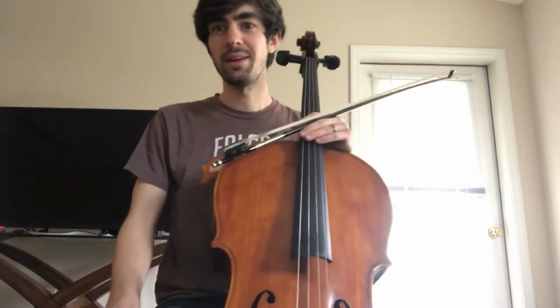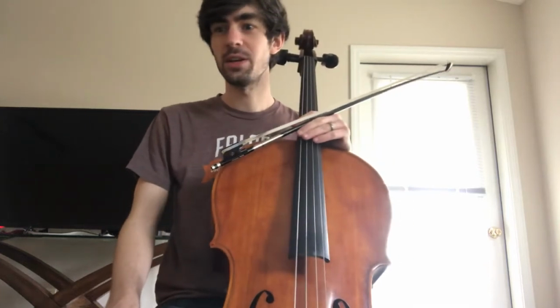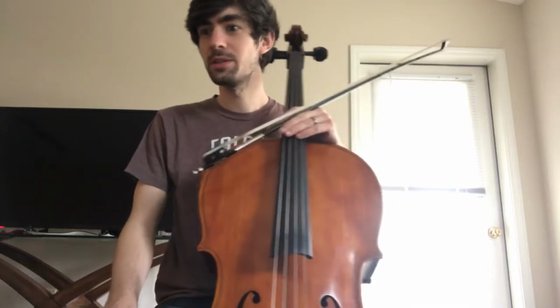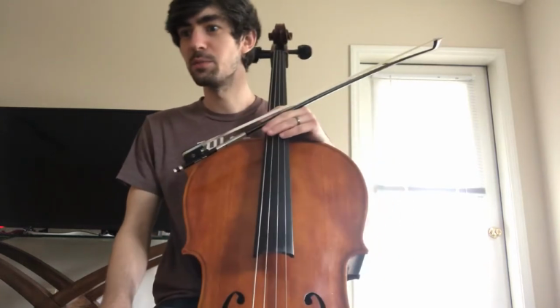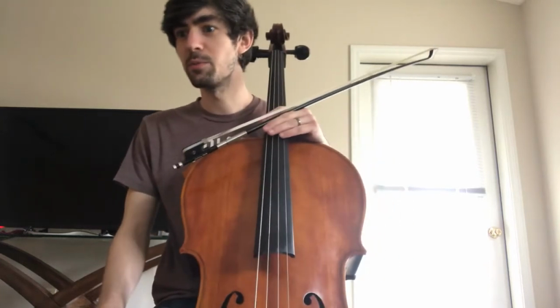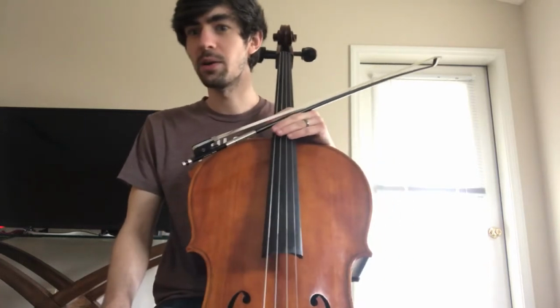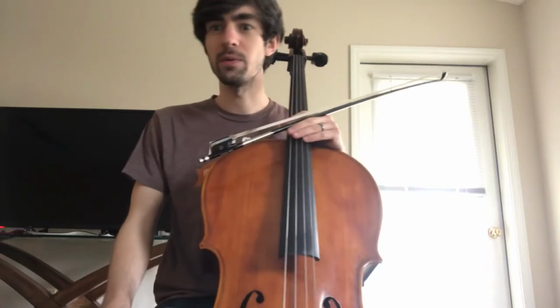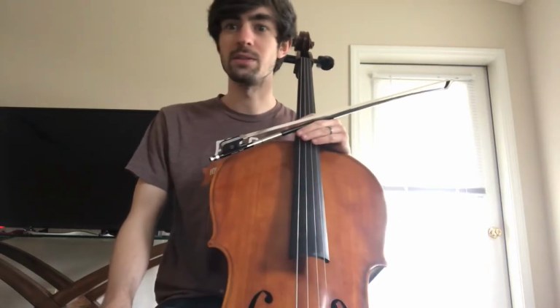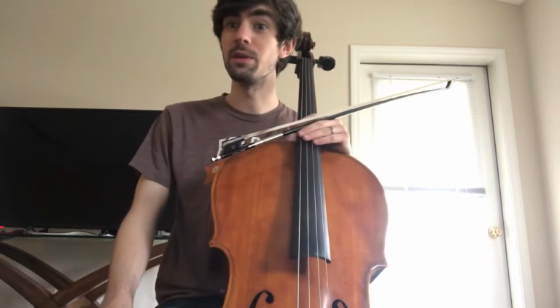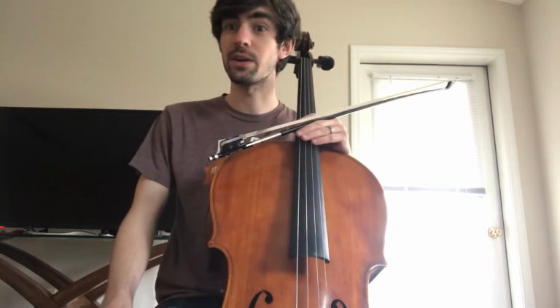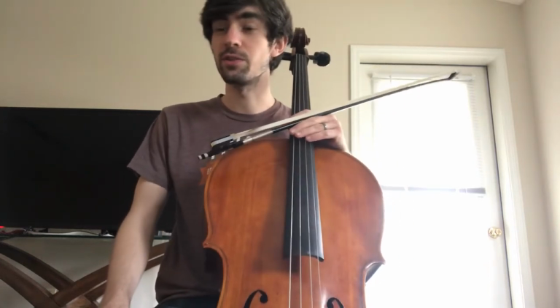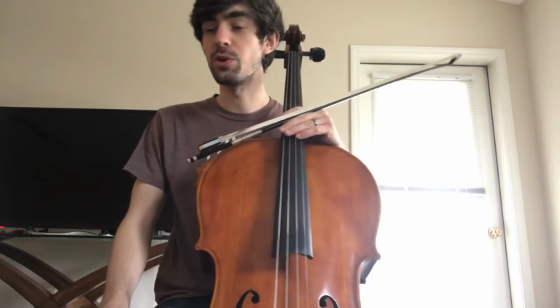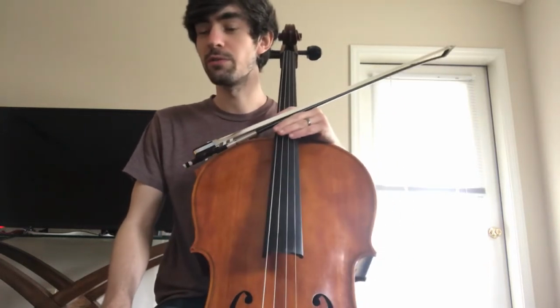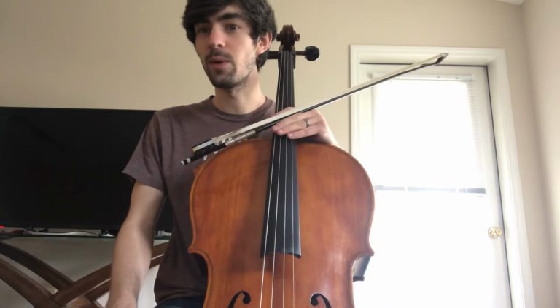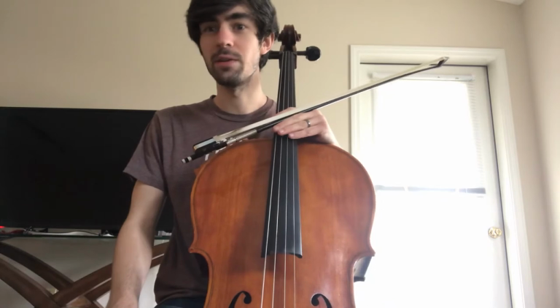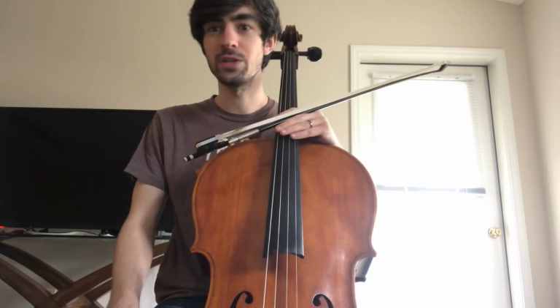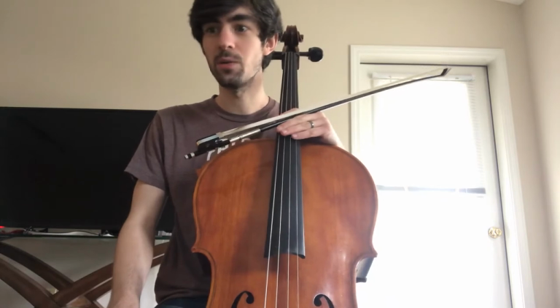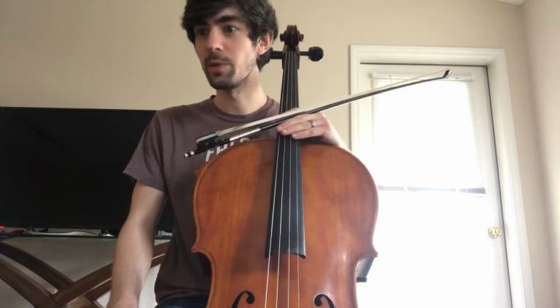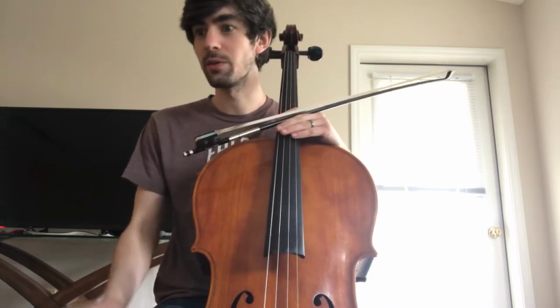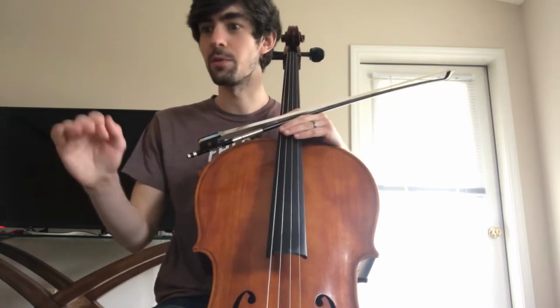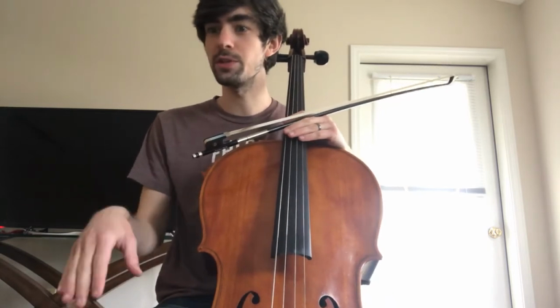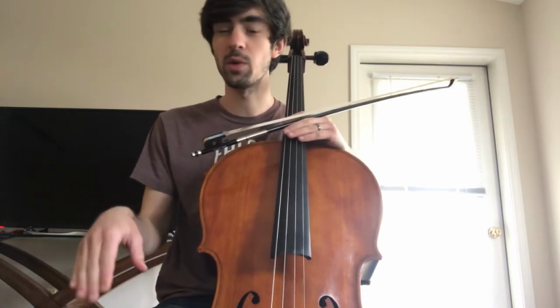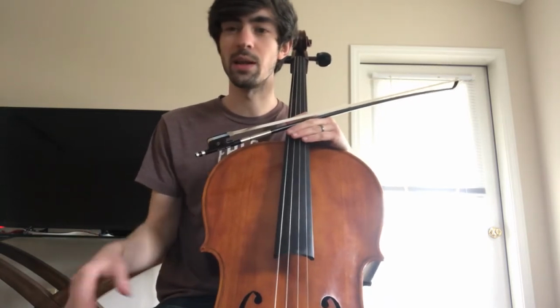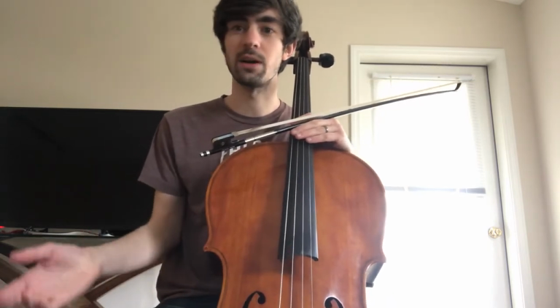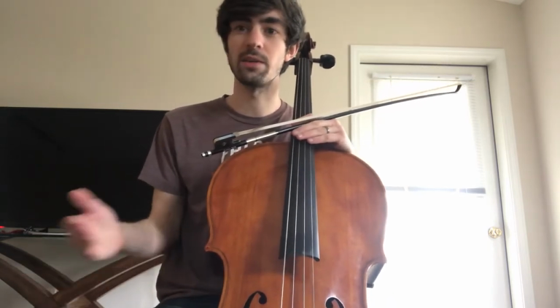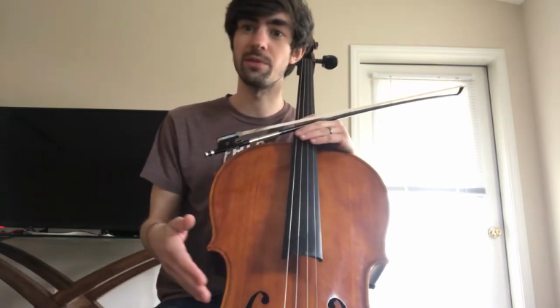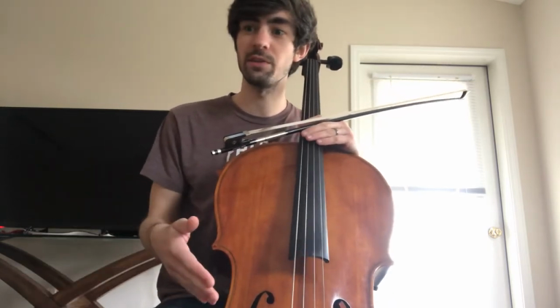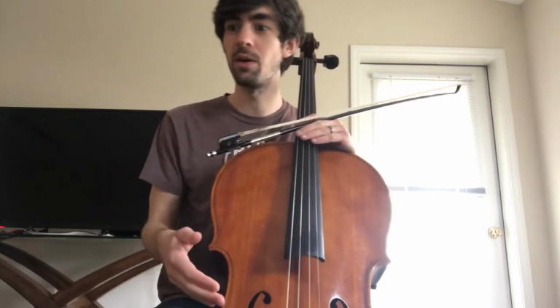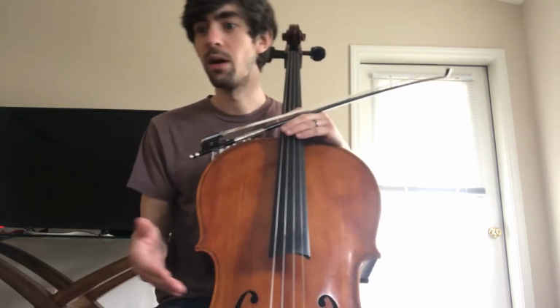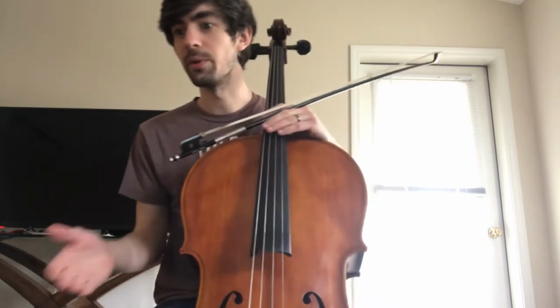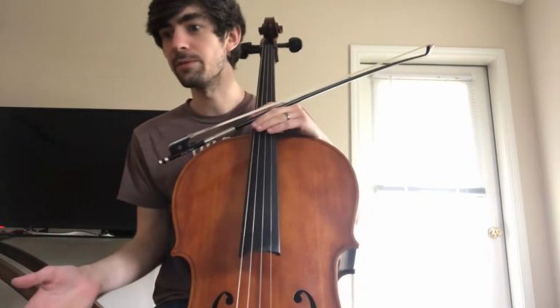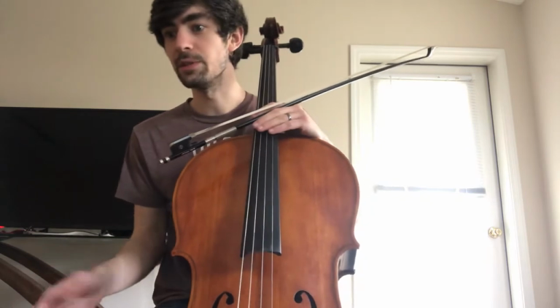Hey cellos, this is Mr. Barrett. This is the middle section of Ashokan Farewell on the cello. We're going to be going from measure 32, where we left off on a previous video, all the way to 52.